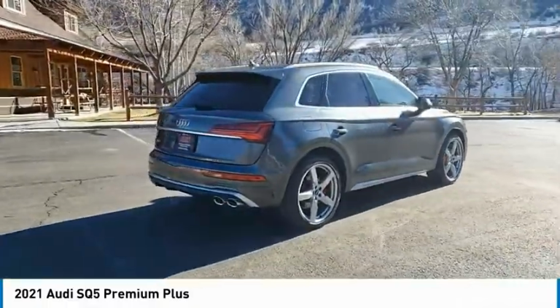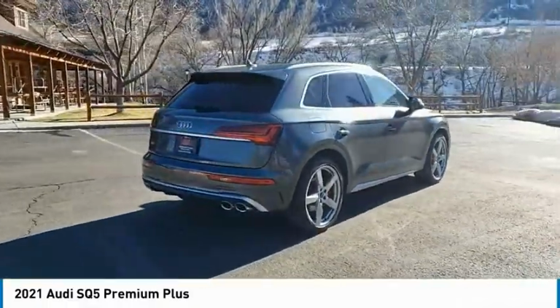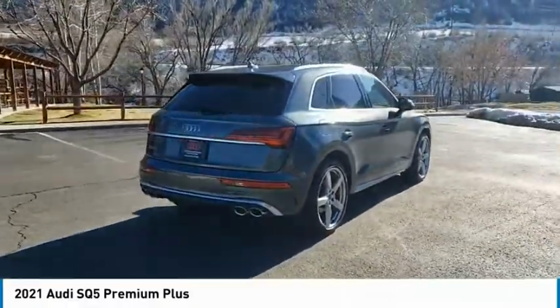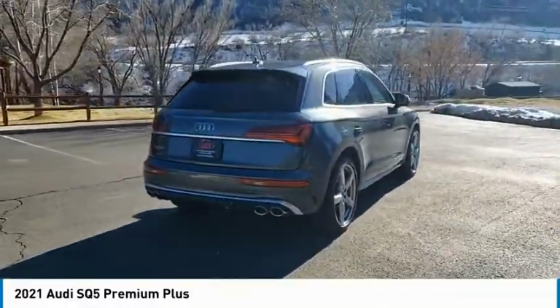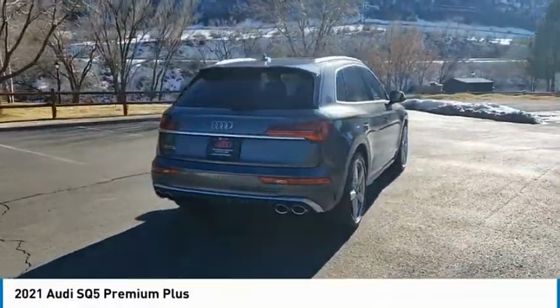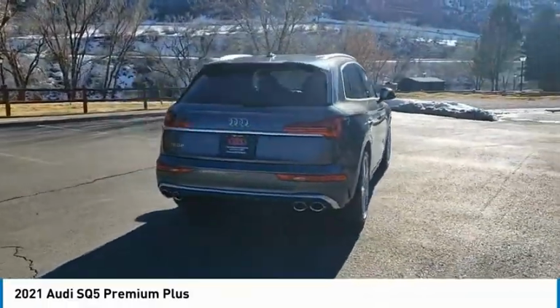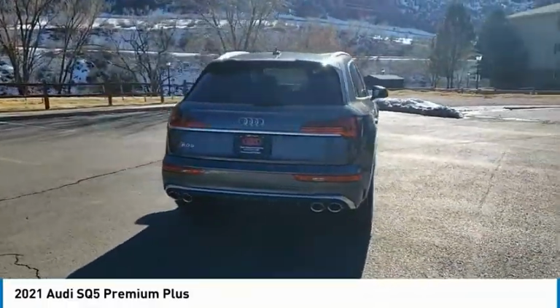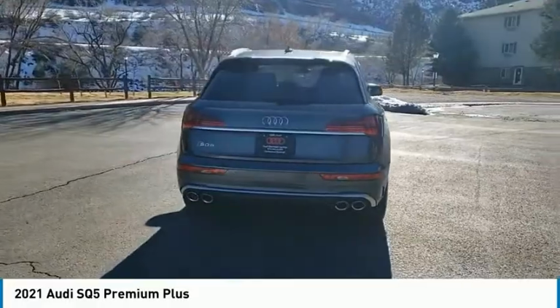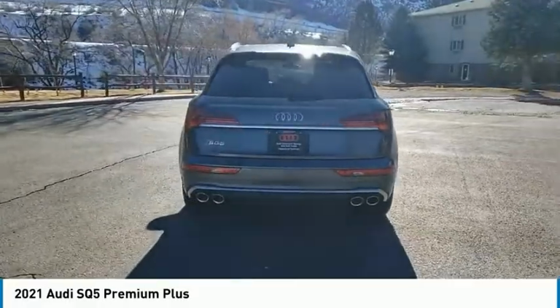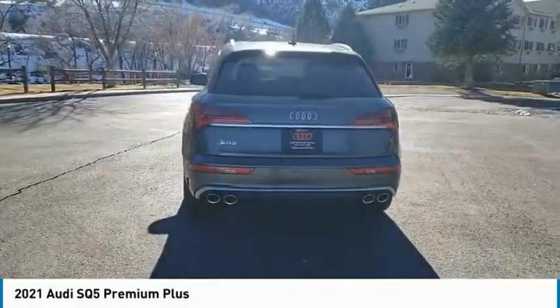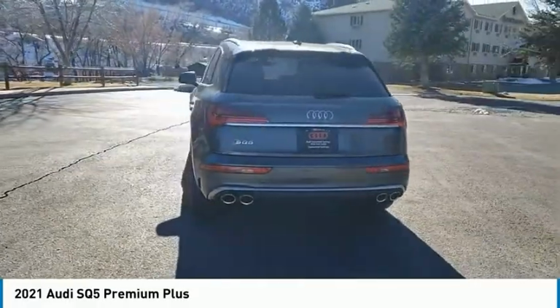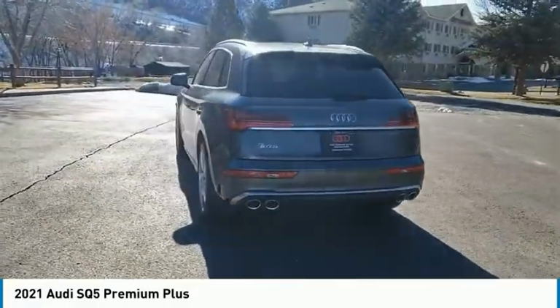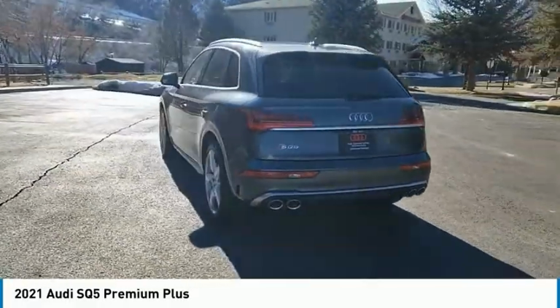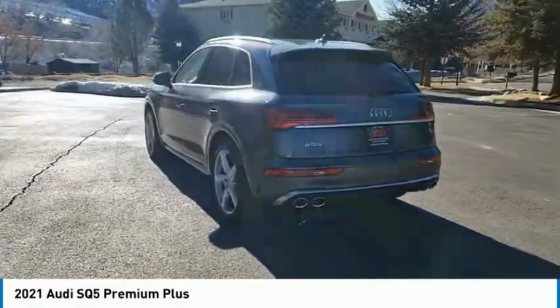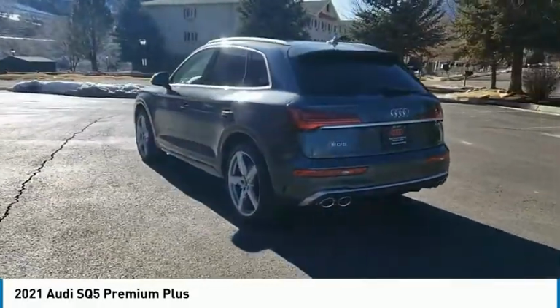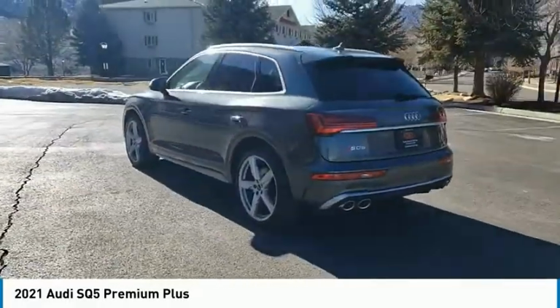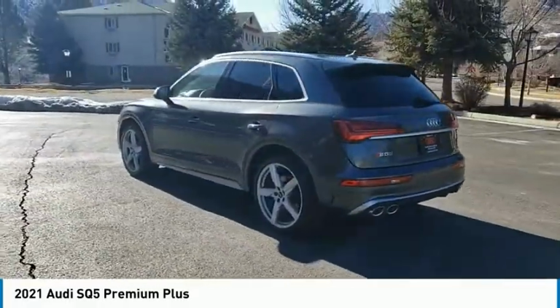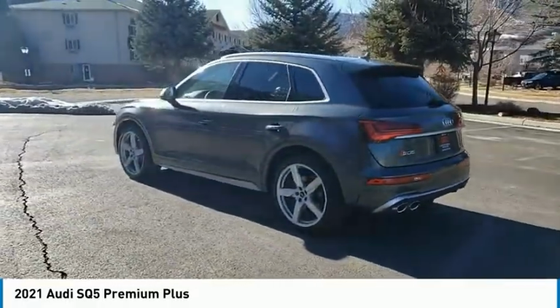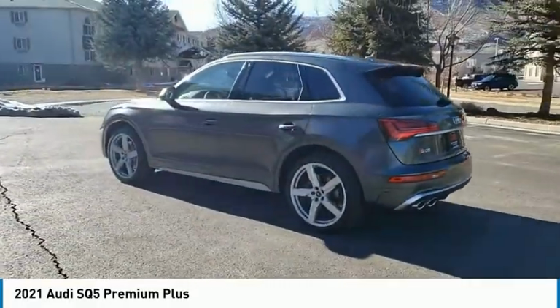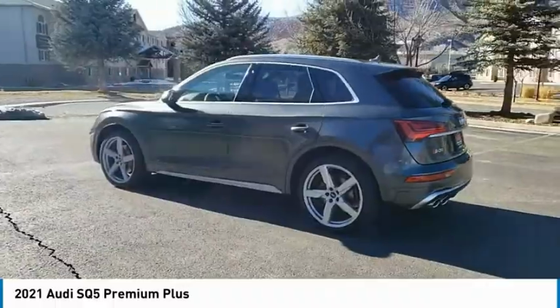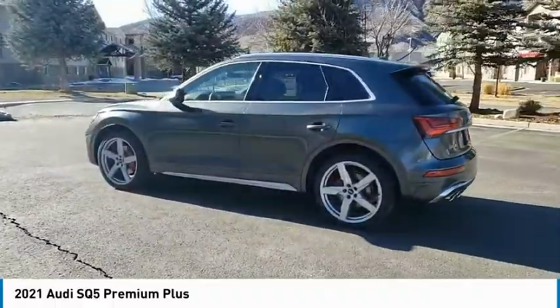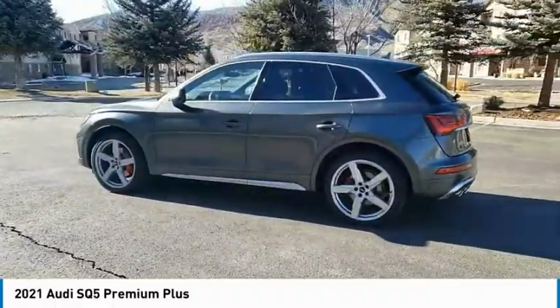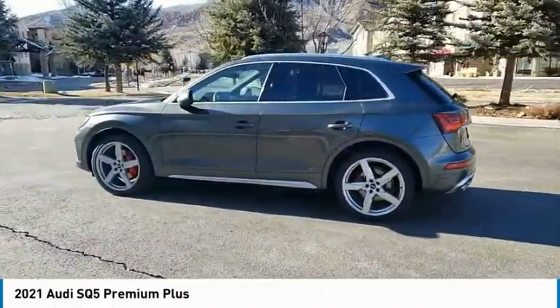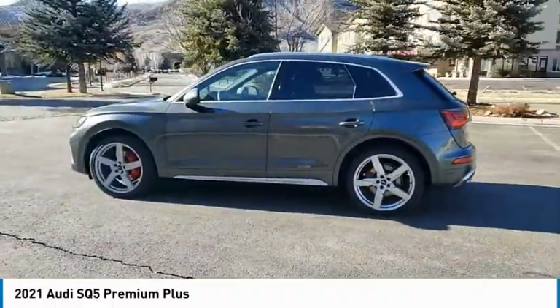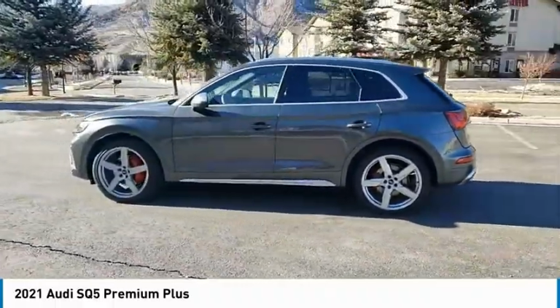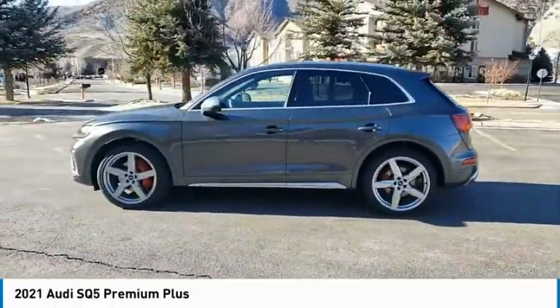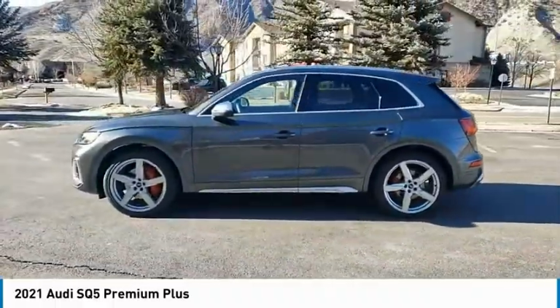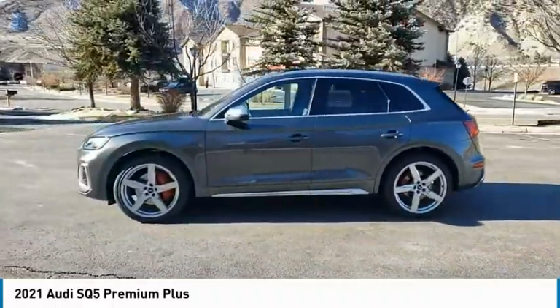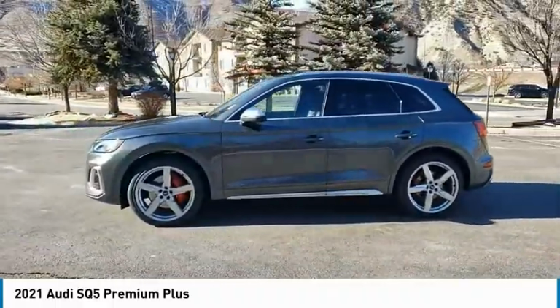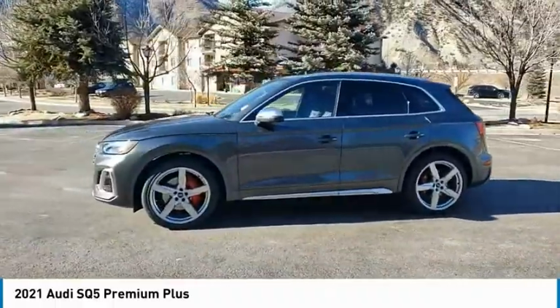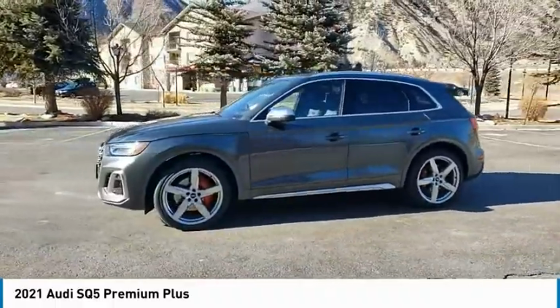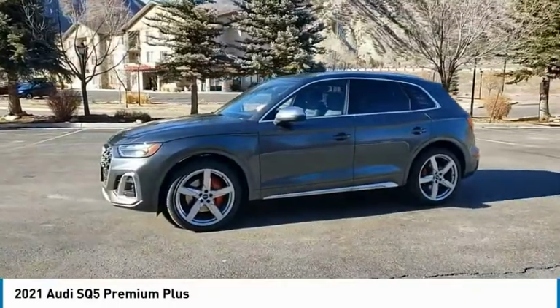Here are some of this vehicle's great options: tire pressure monitor, turbocharged, panoramic roof, blind spot monitor, all-wheel drive, aluminum wheels, rear spoiler, power lift gate, brake assist, traction control.